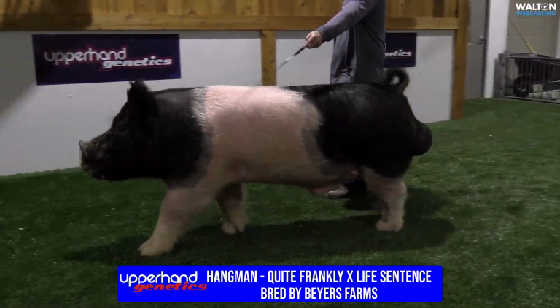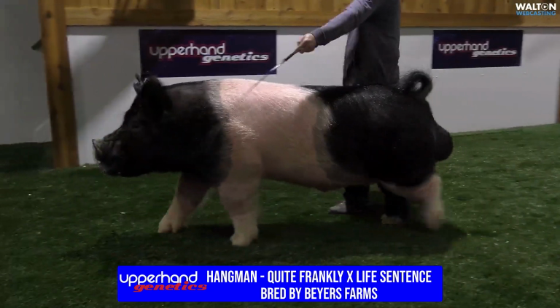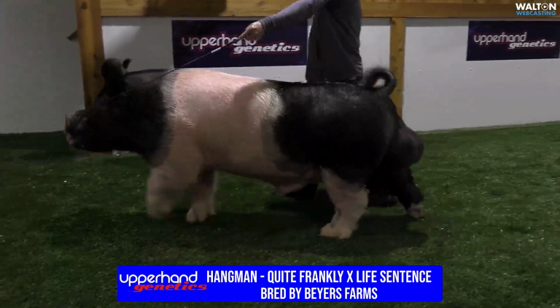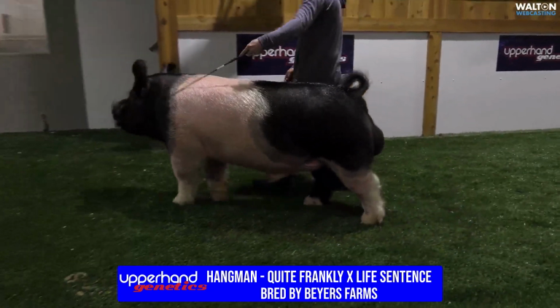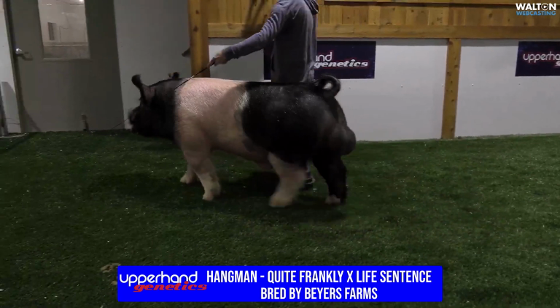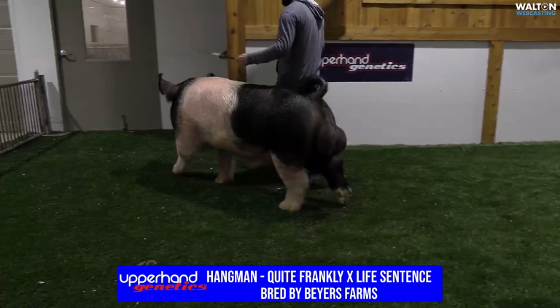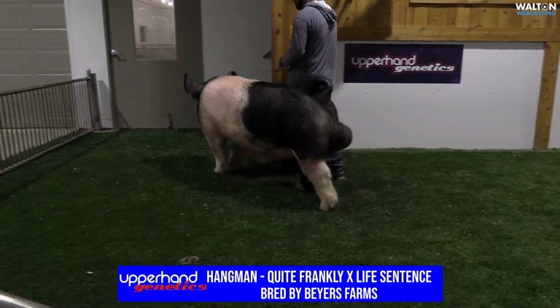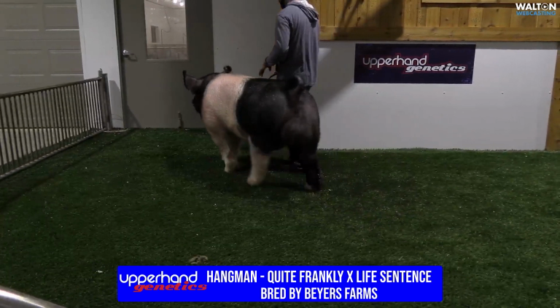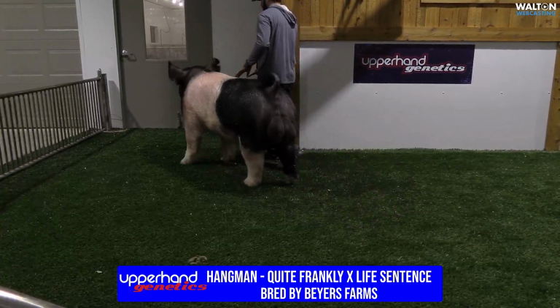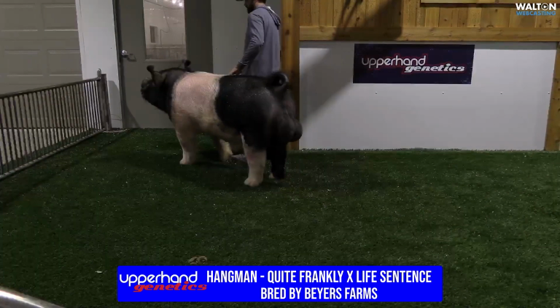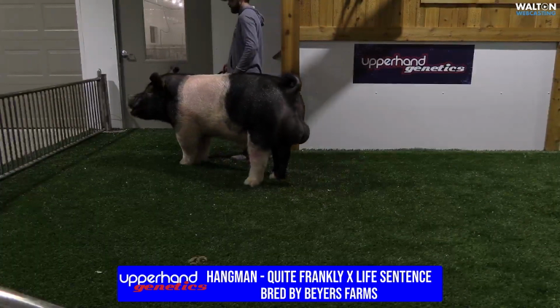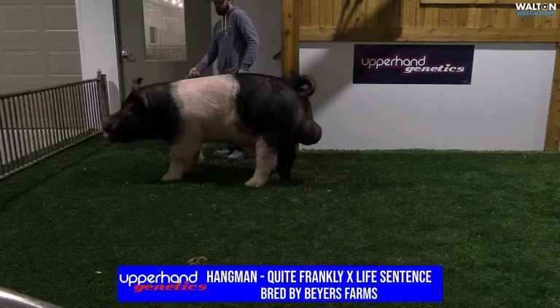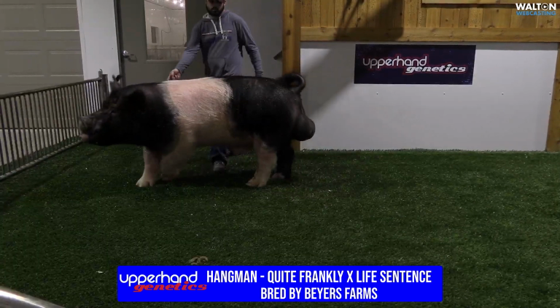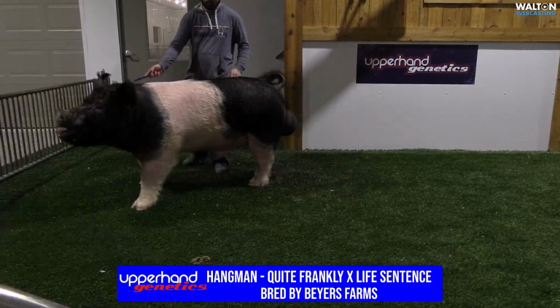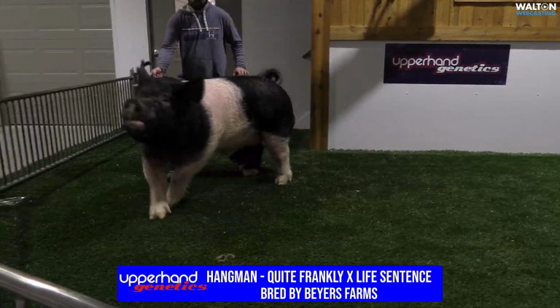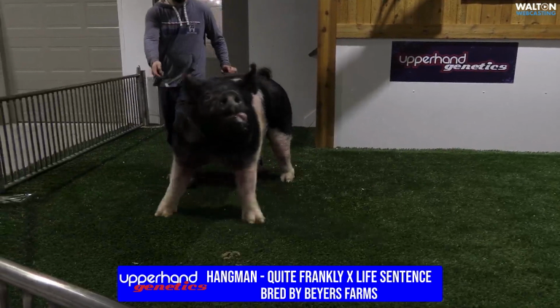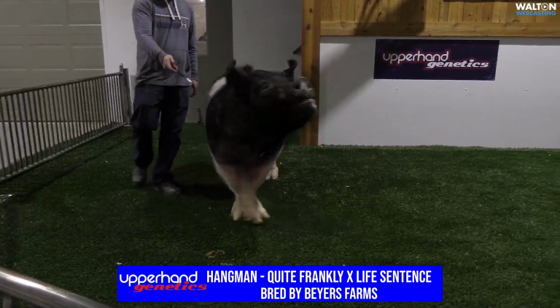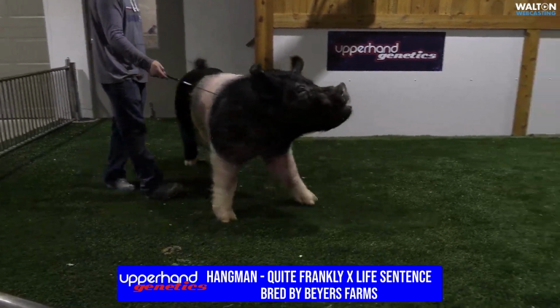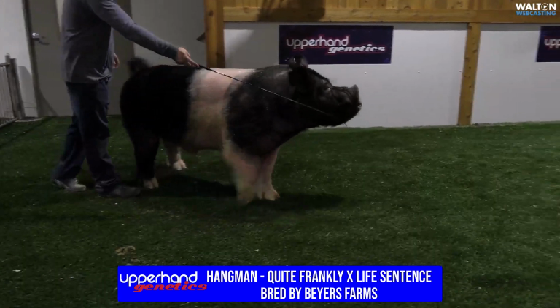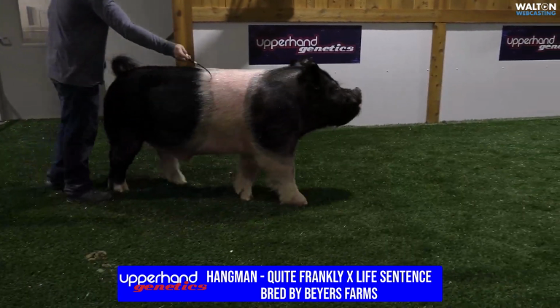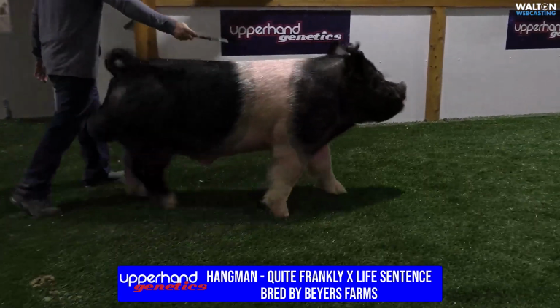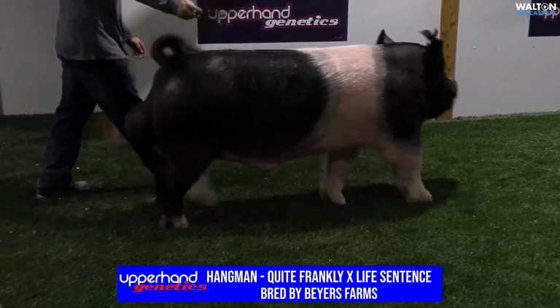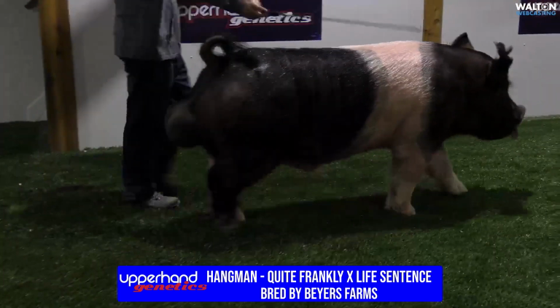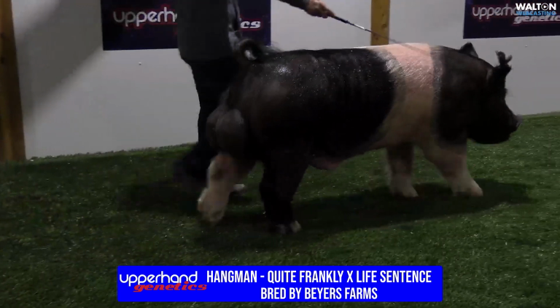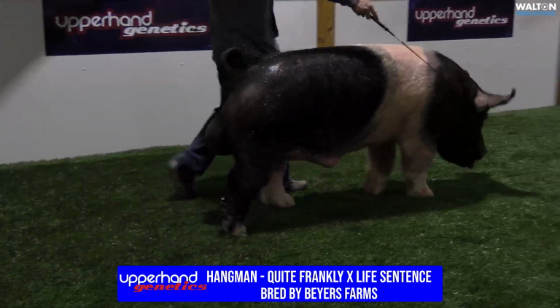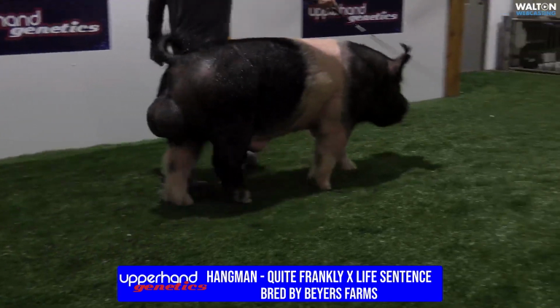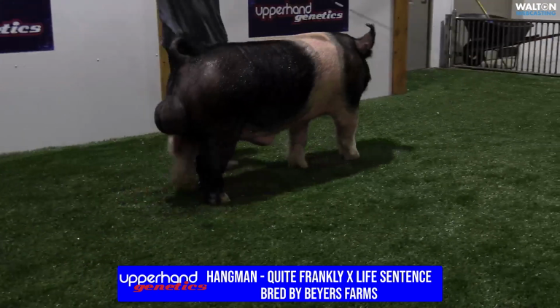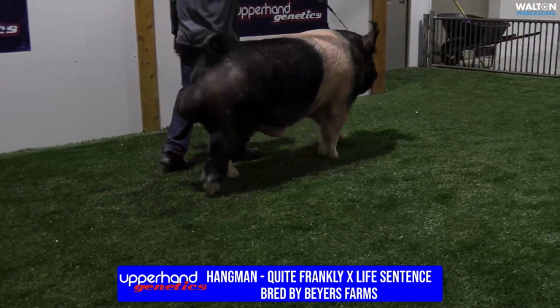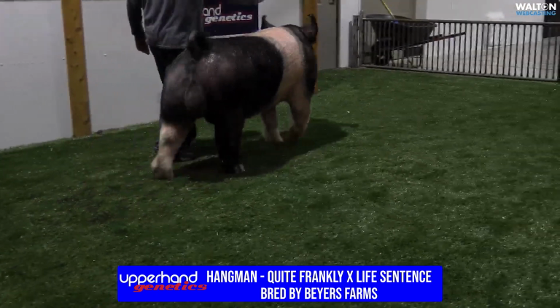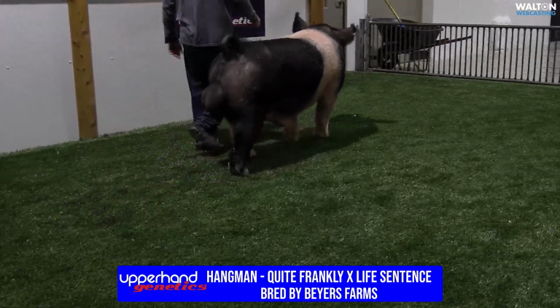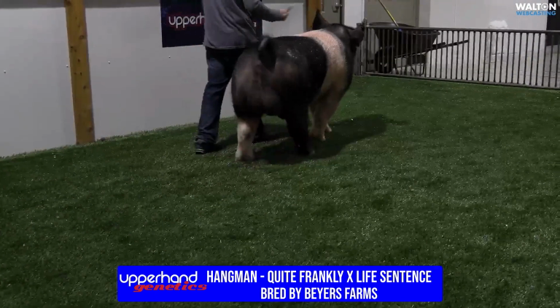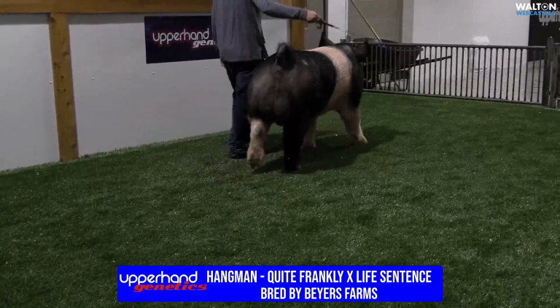His pedigree reads, quite frankly, Life Sentence. We gave $50,000 for this boar at PT. He was a boar we felt could bring some structure, some bone work, and still keep them big enough in their type and kind — and that's what he did.